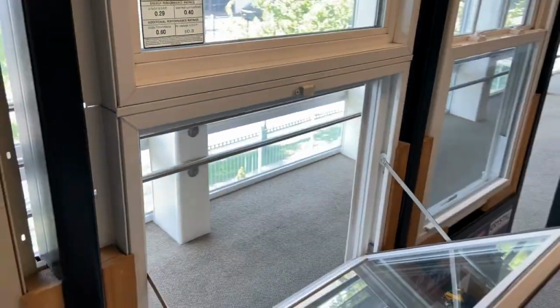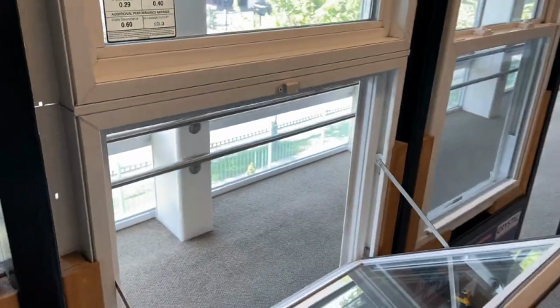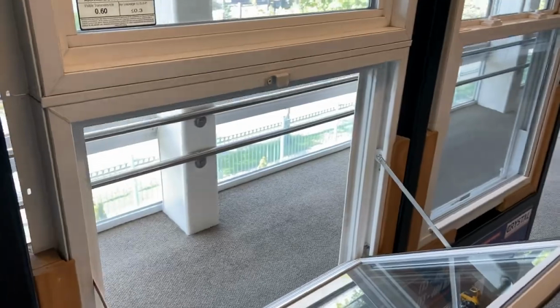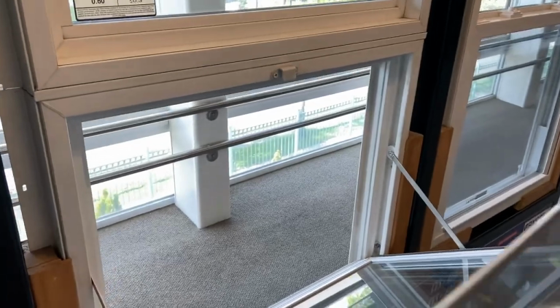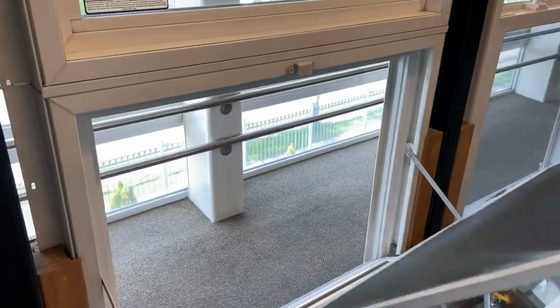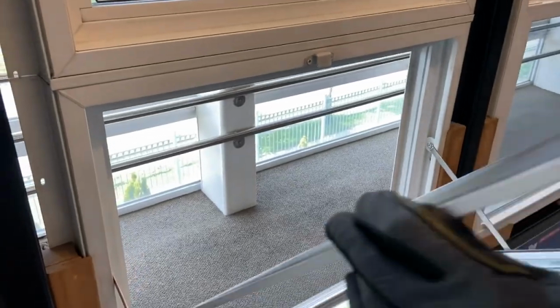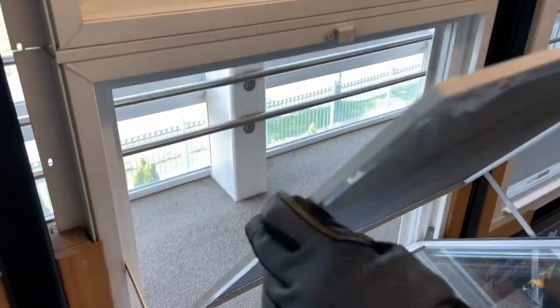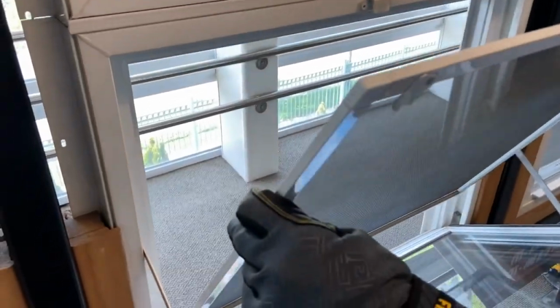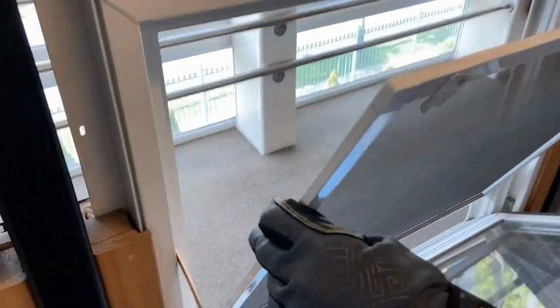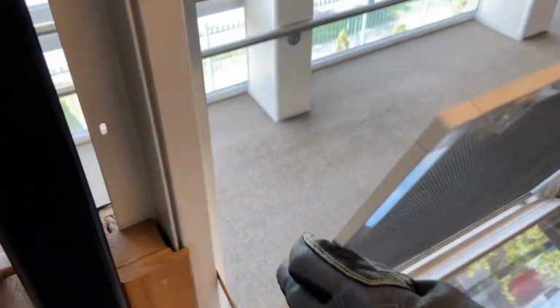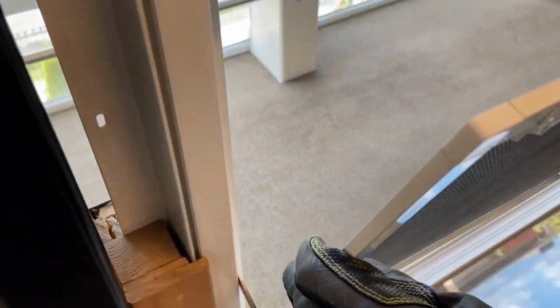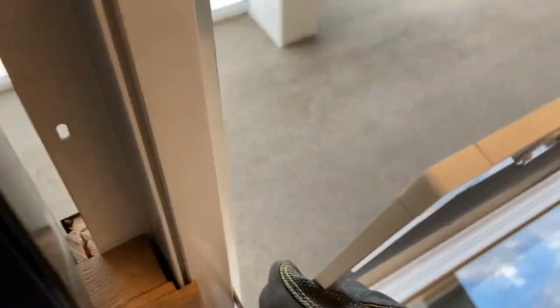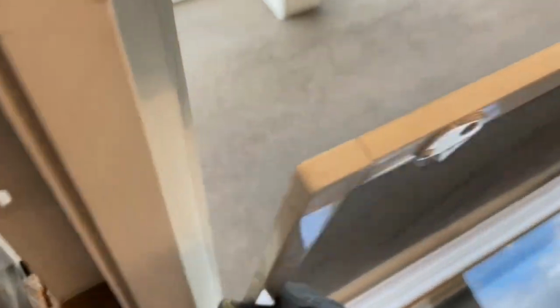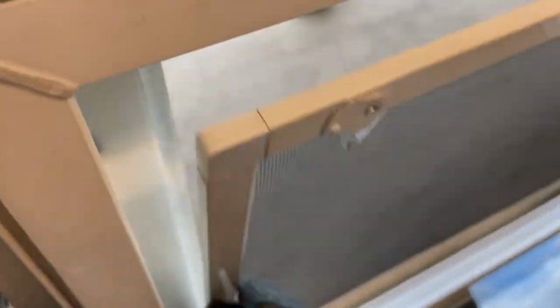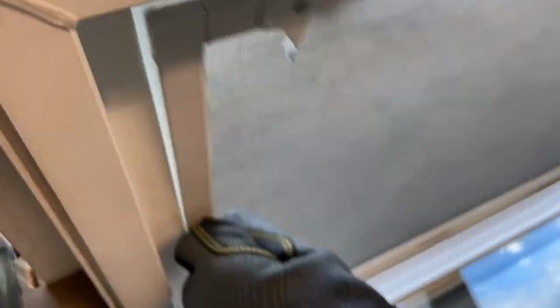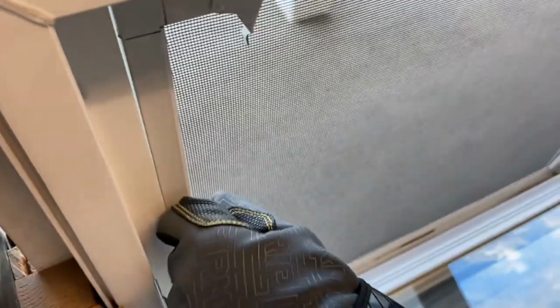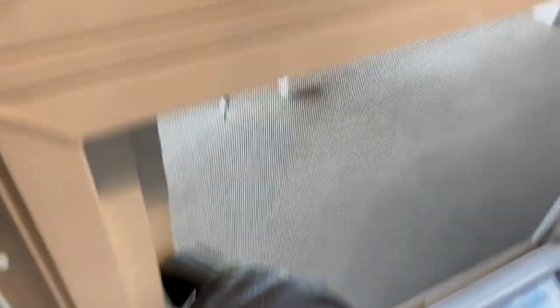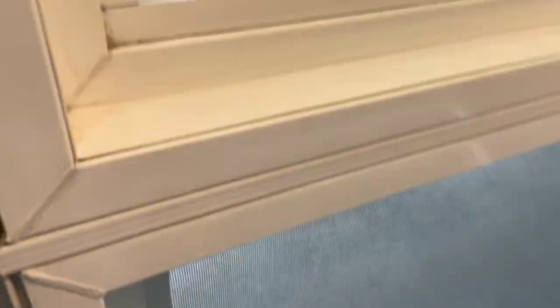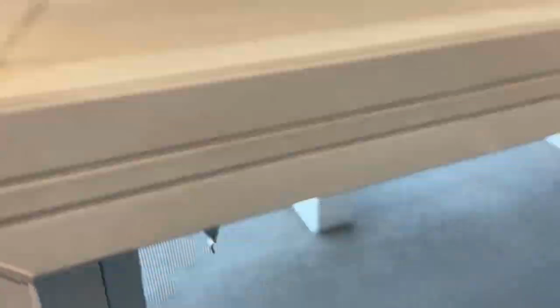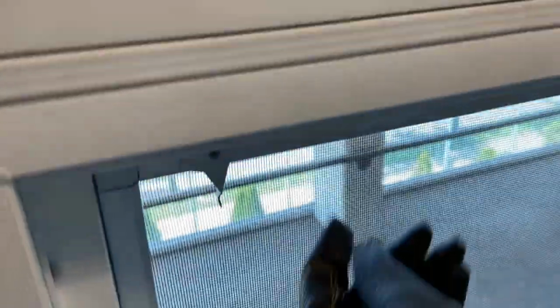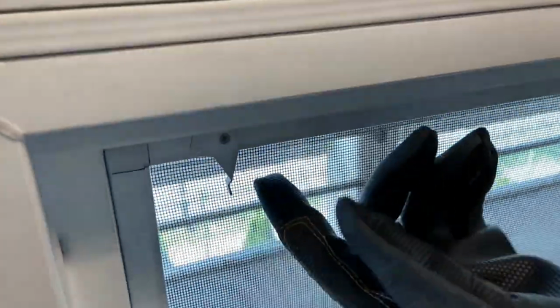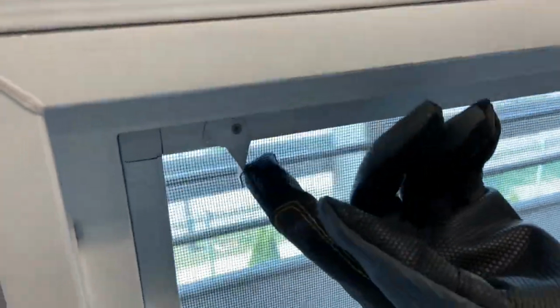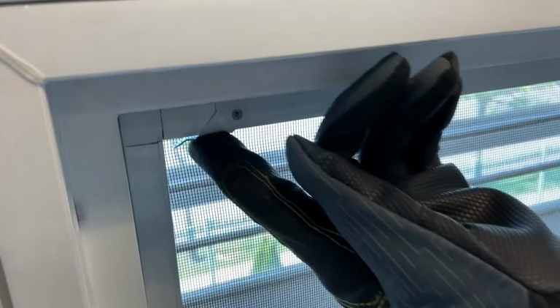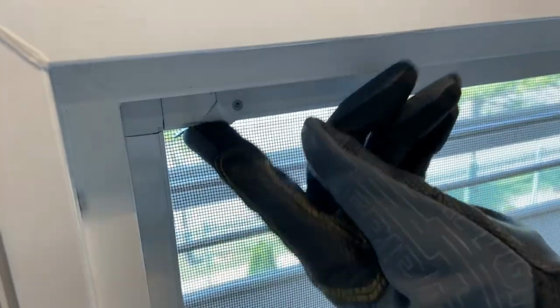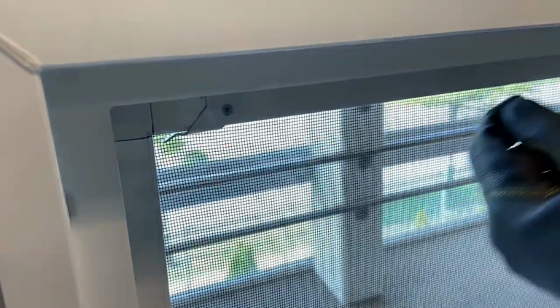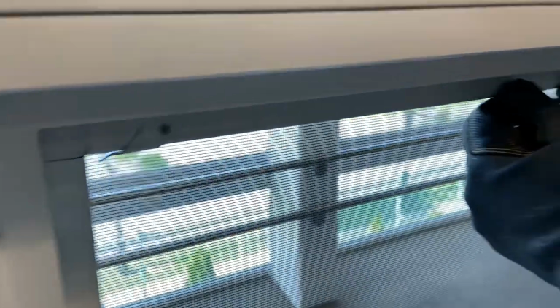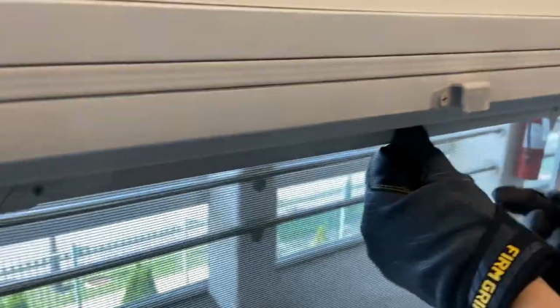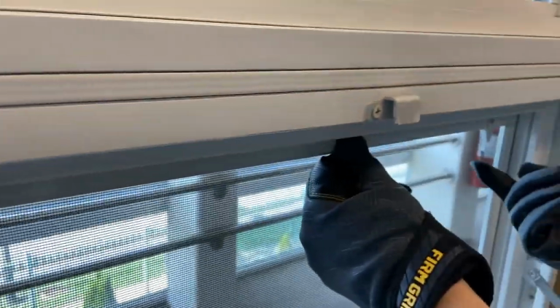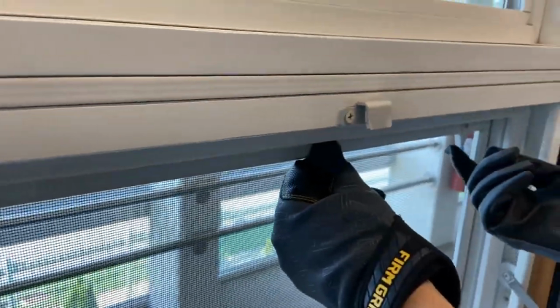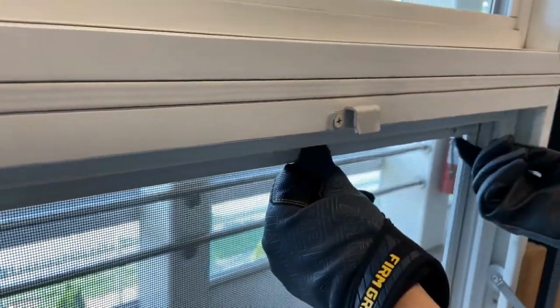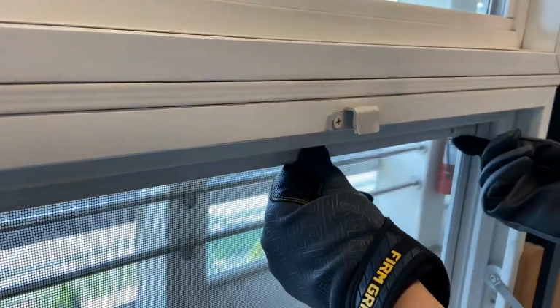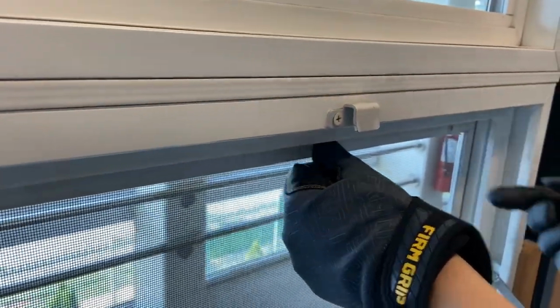To install the screen, insert the bottom of the screen back into the screen track and push the screen outwards. Lift the two latches upwards and your screen should be installed.